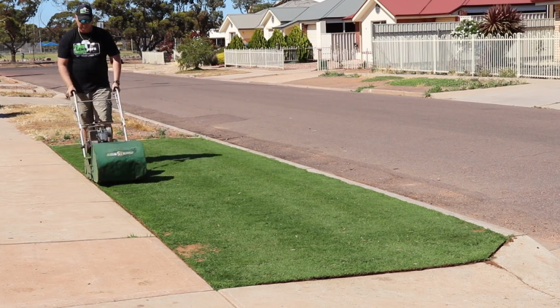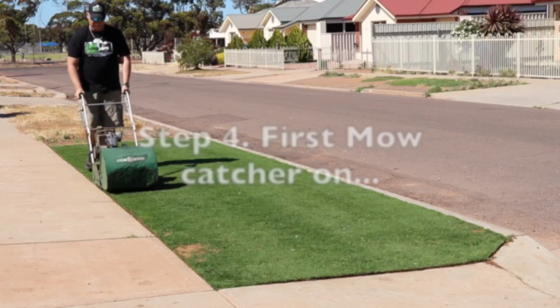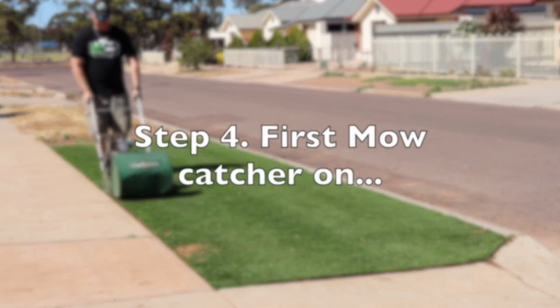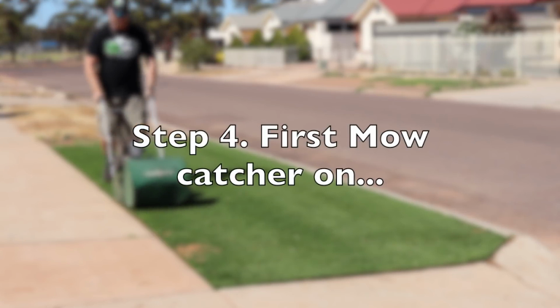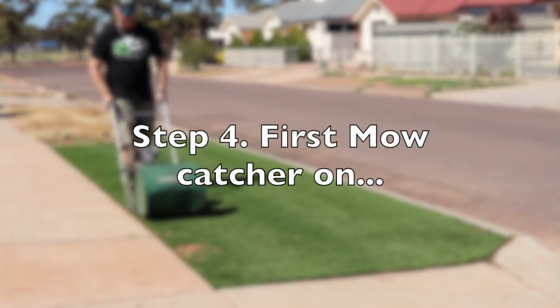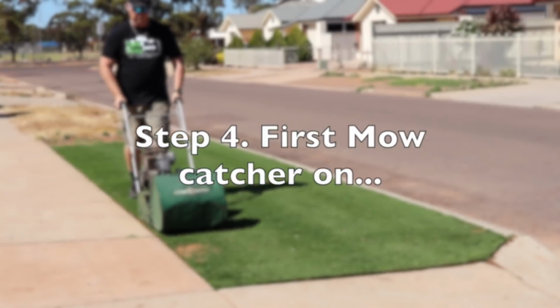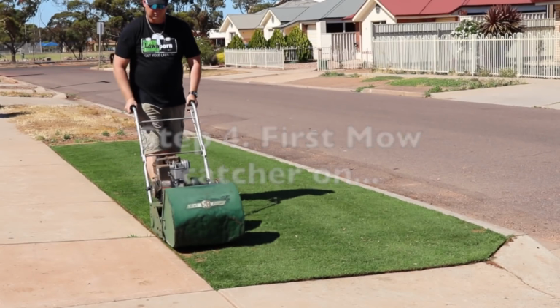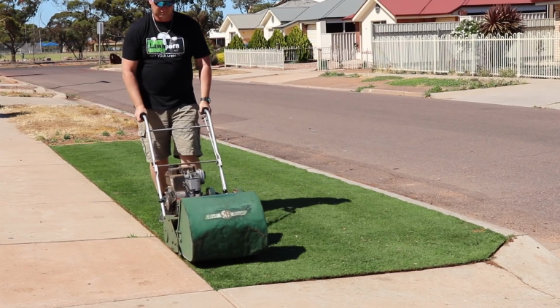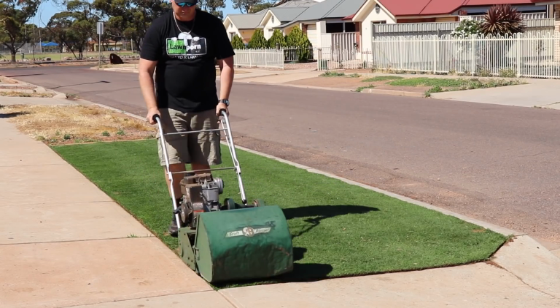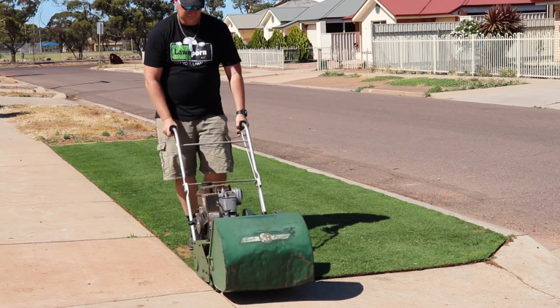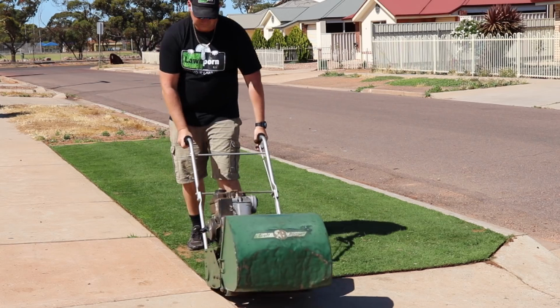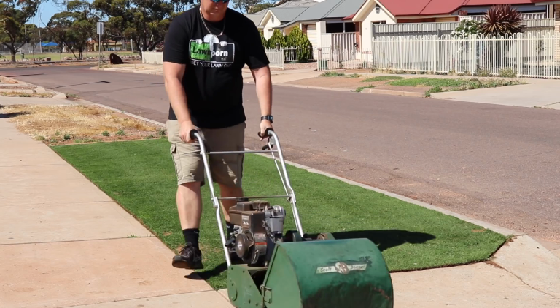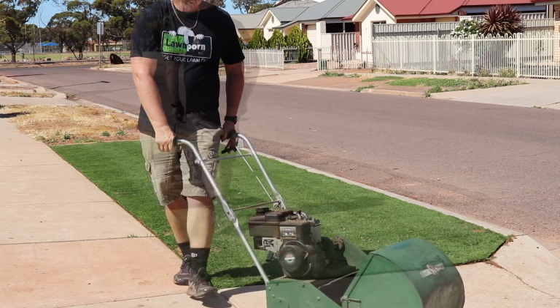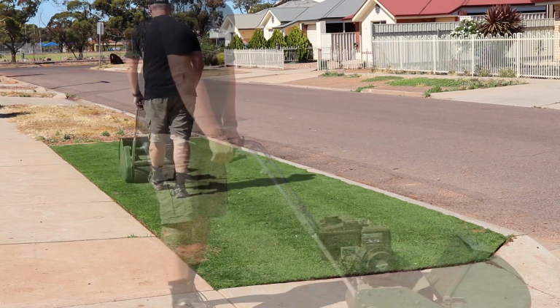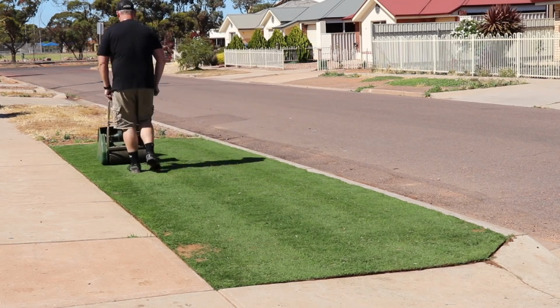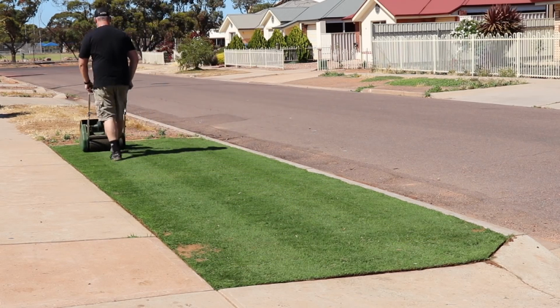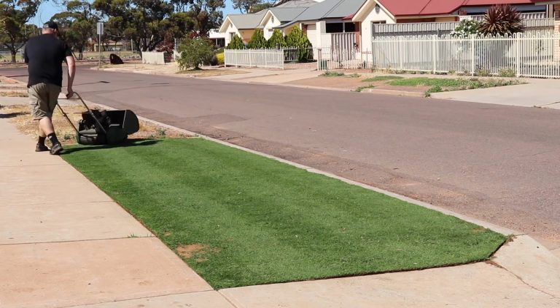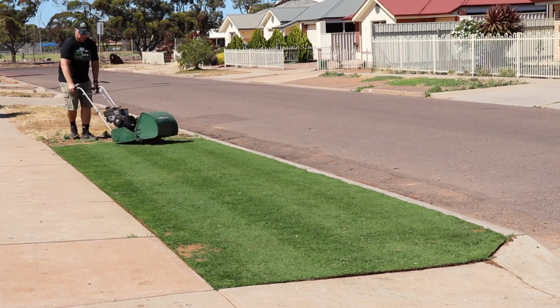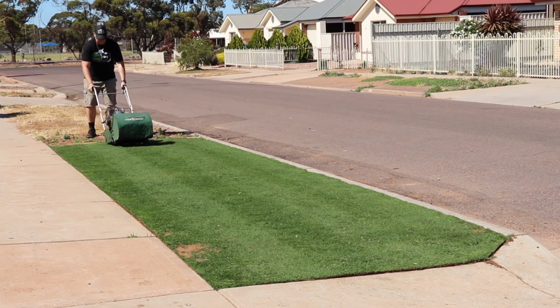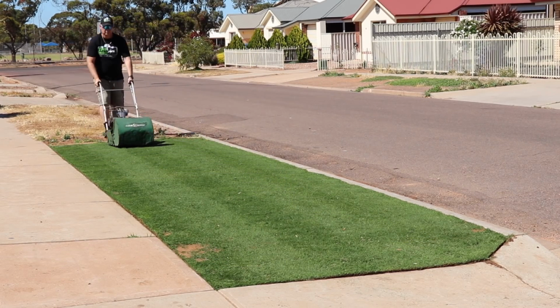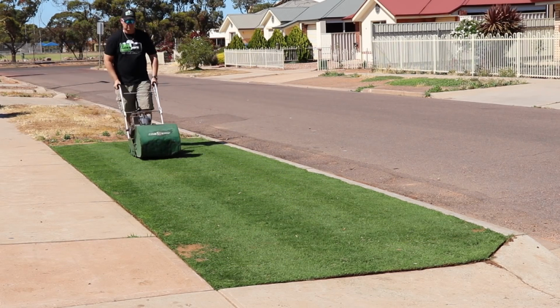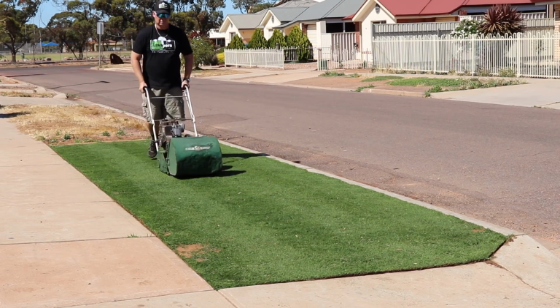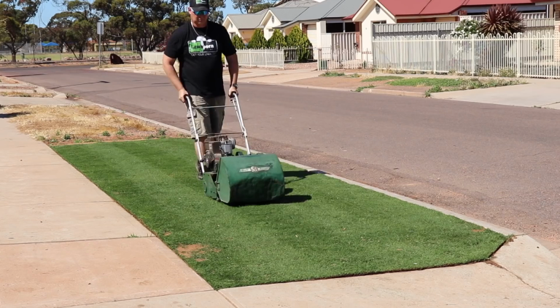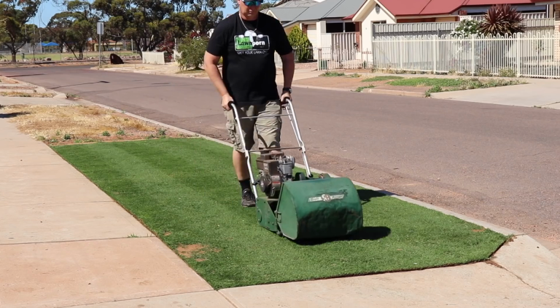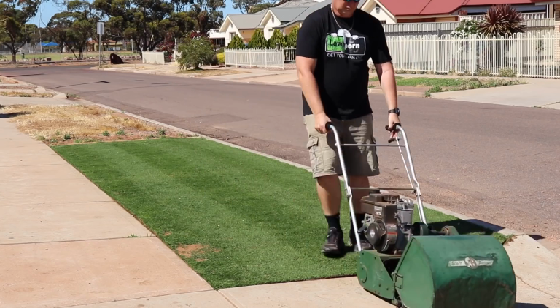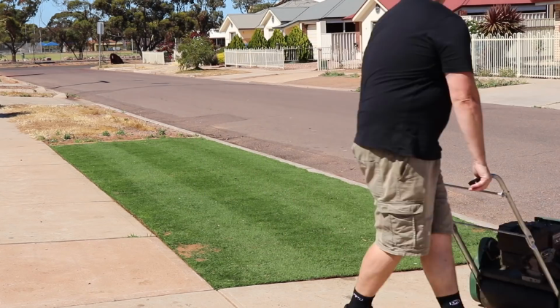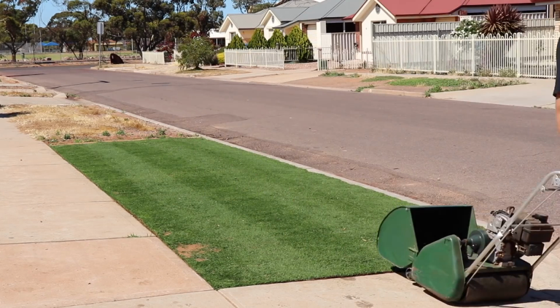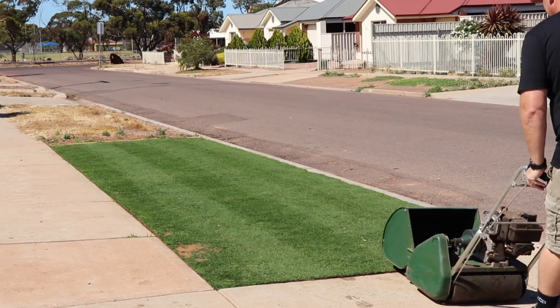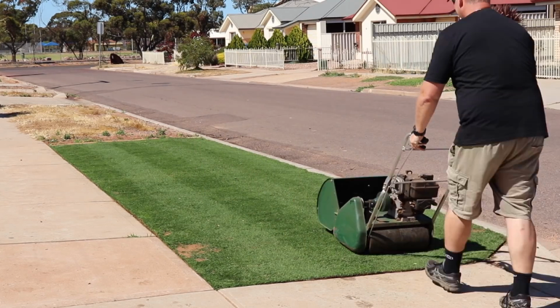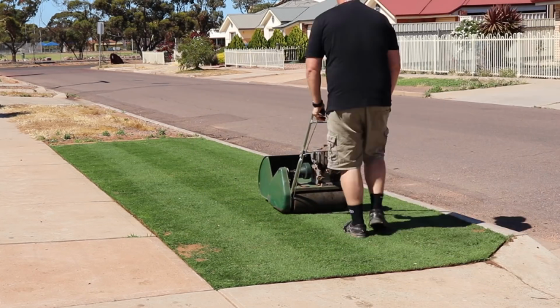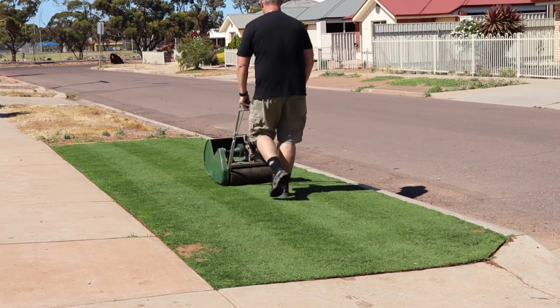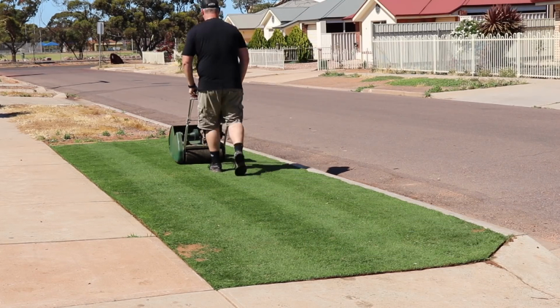Now you start your main mow using your edge as the first guide. Basically you've got the catcher on to catch the material, and going up and down you'll start seeing those beautiful lines that appear so much on Lawnporn.